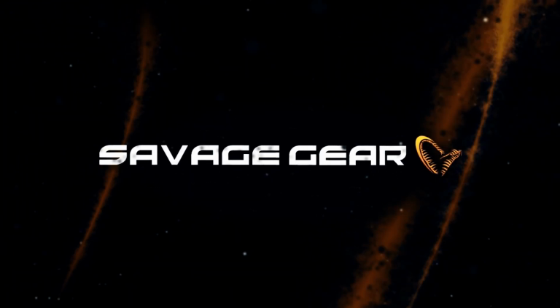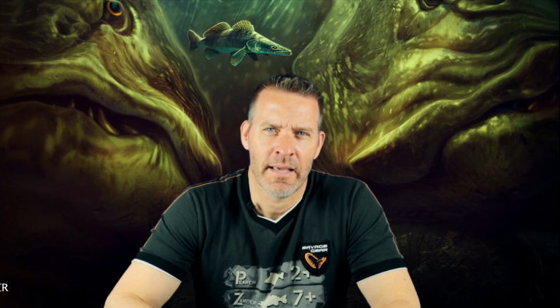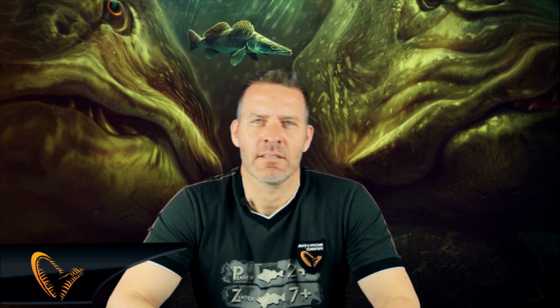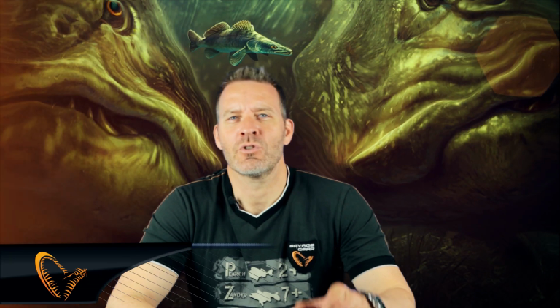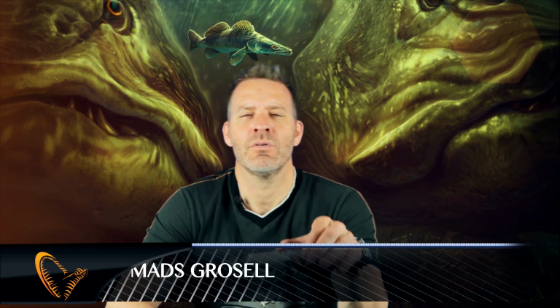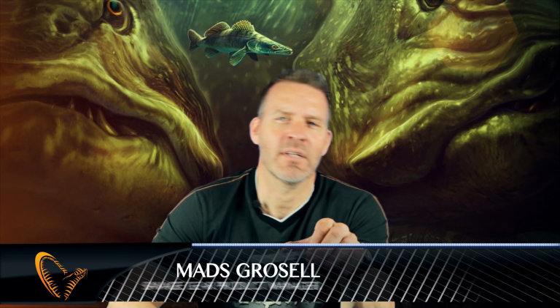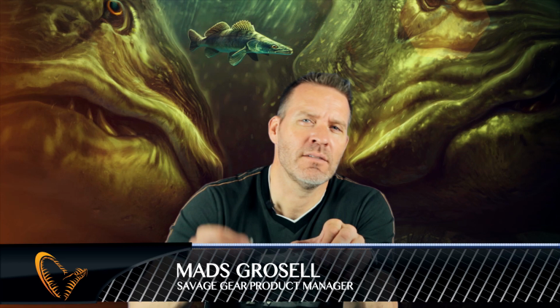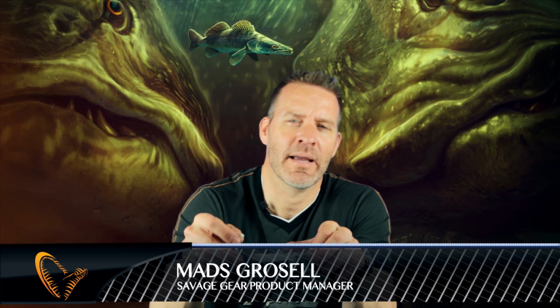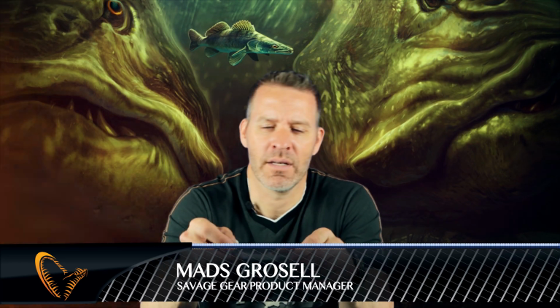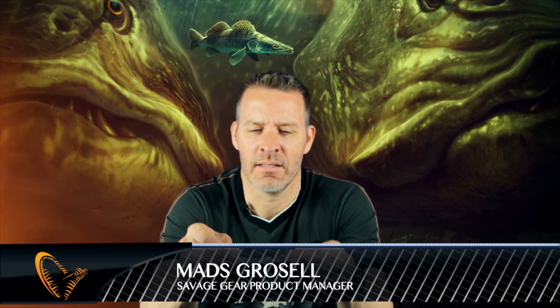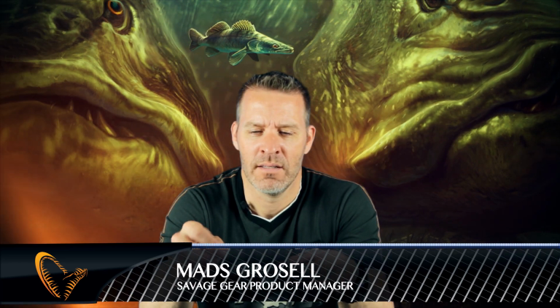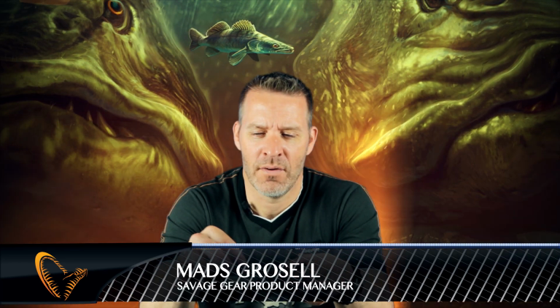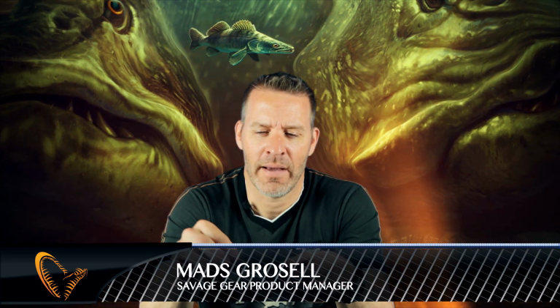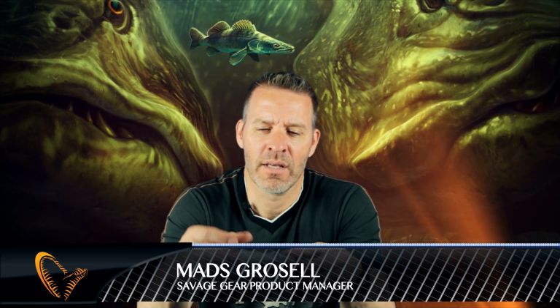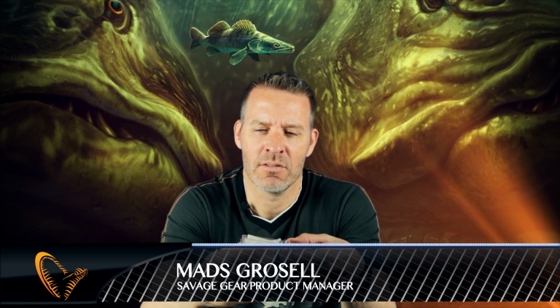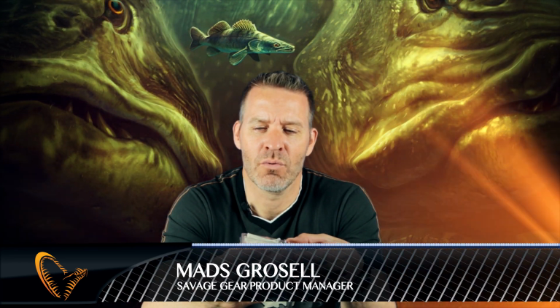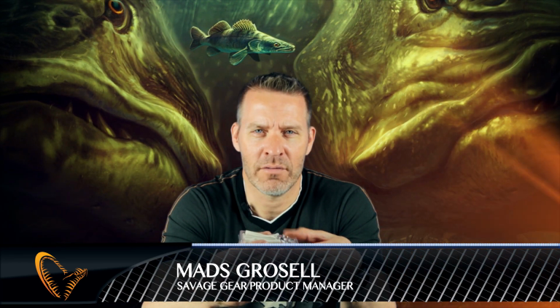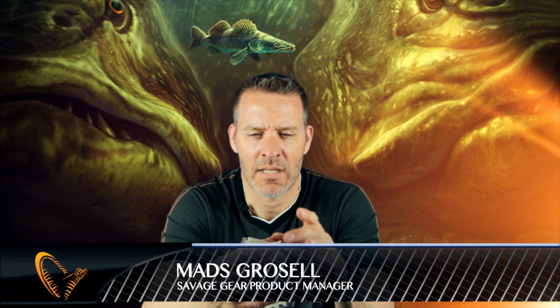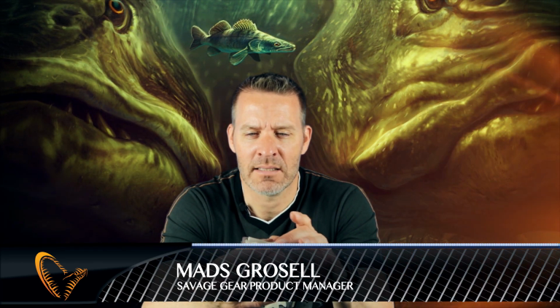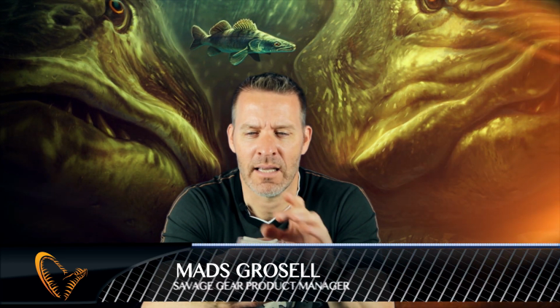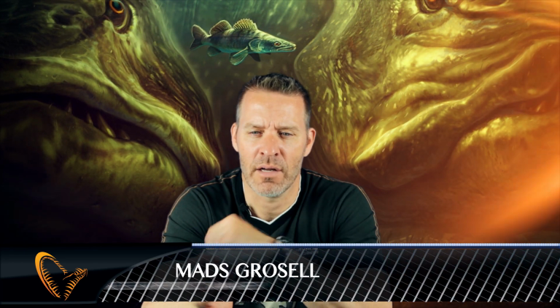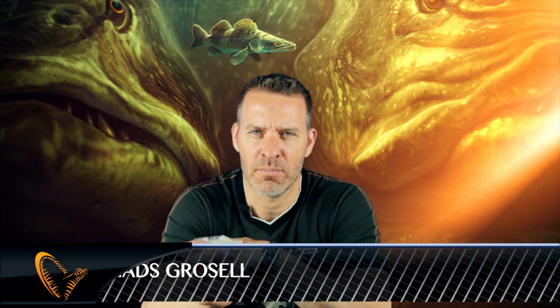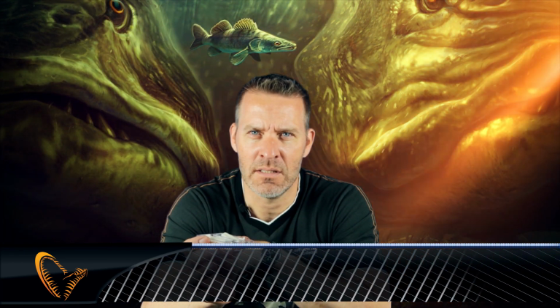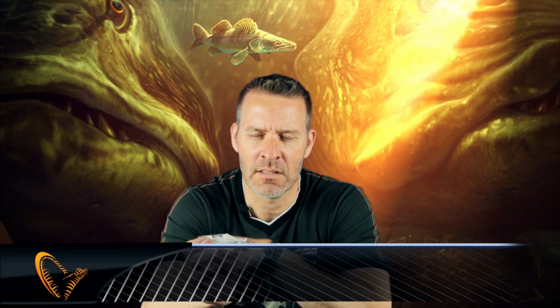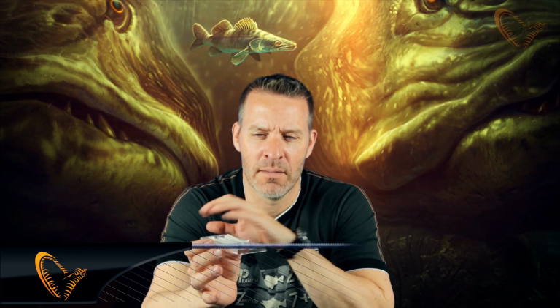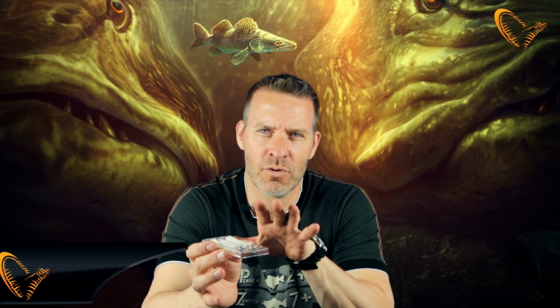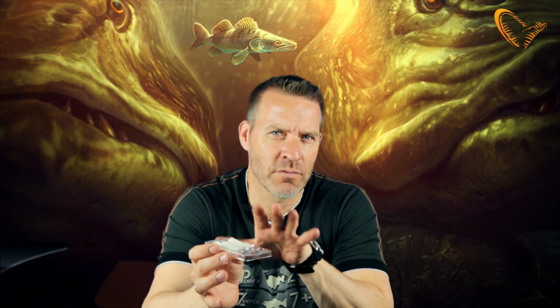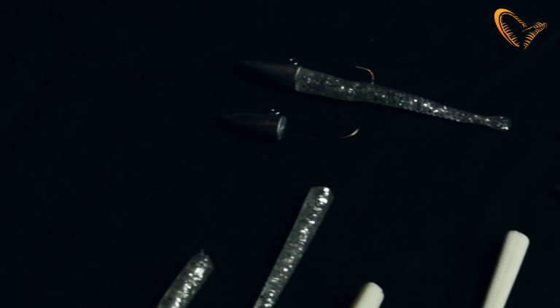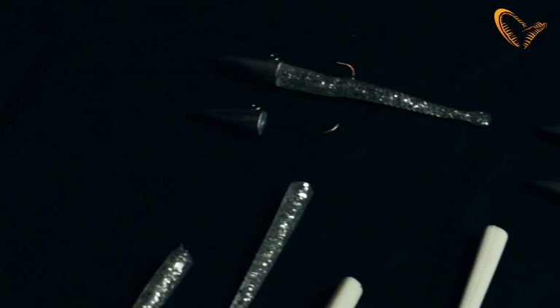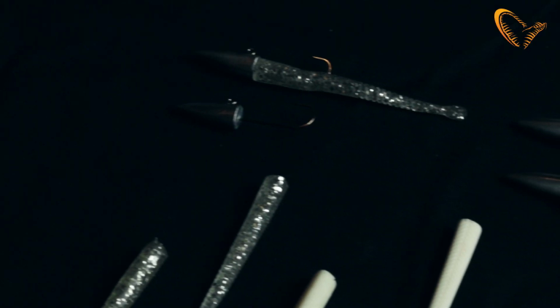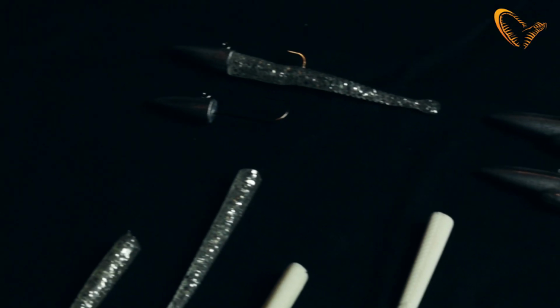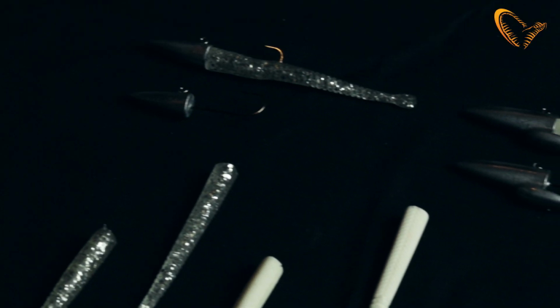Hey guys, I want to show you the Sand Eel Micro Kit. The micro kit is great for targeting LRF species, but also in freshwater for trout and perch.